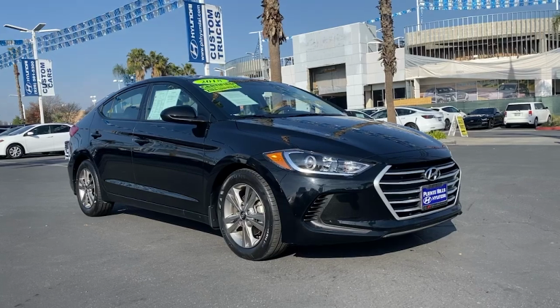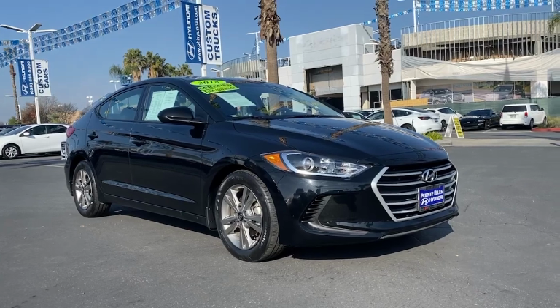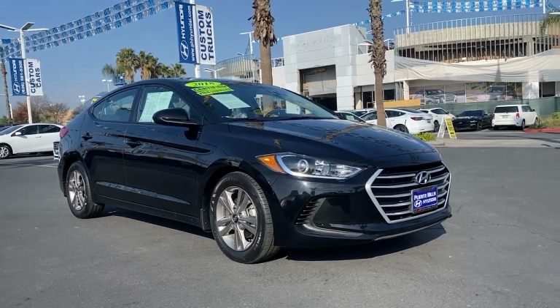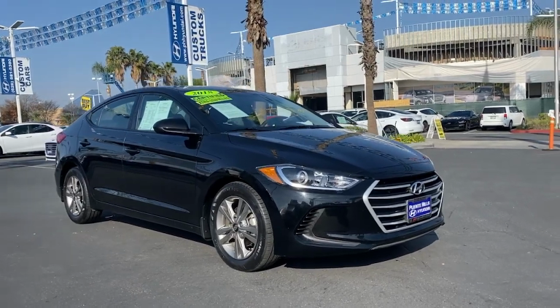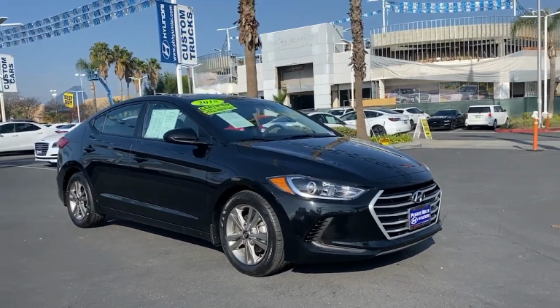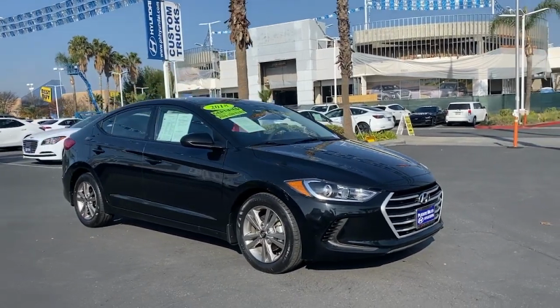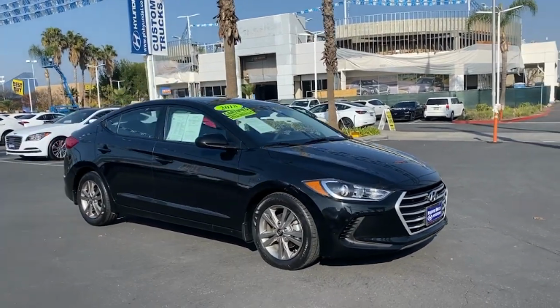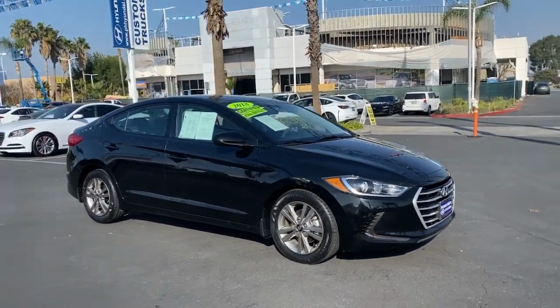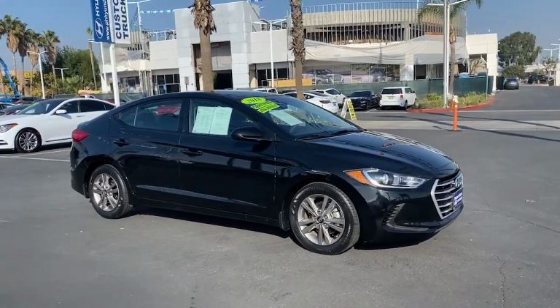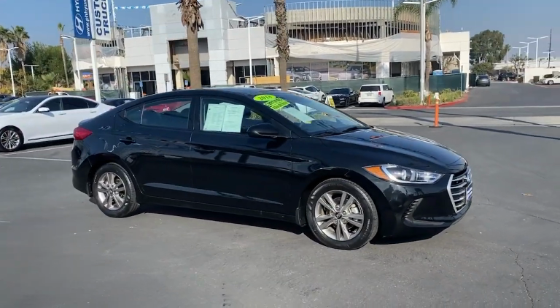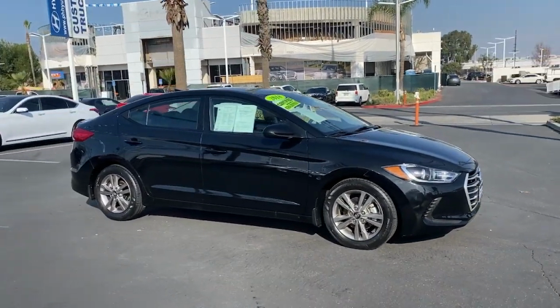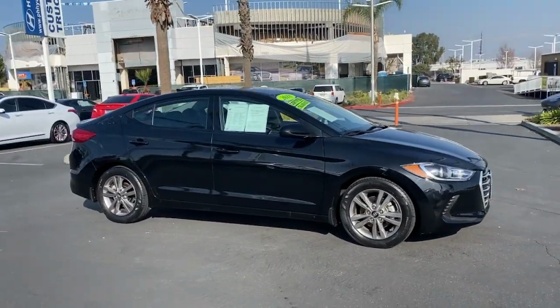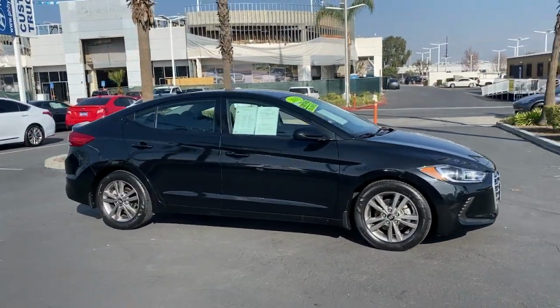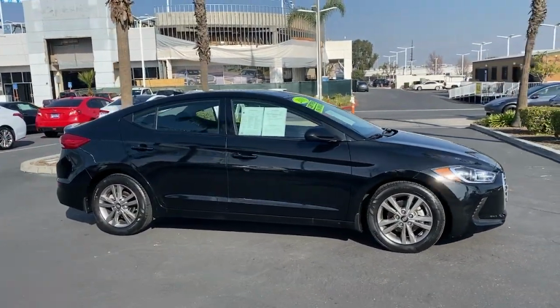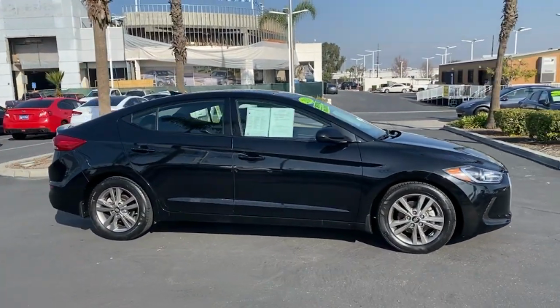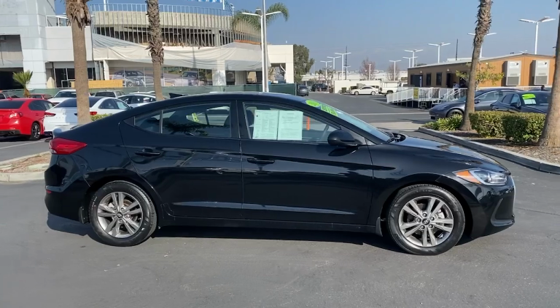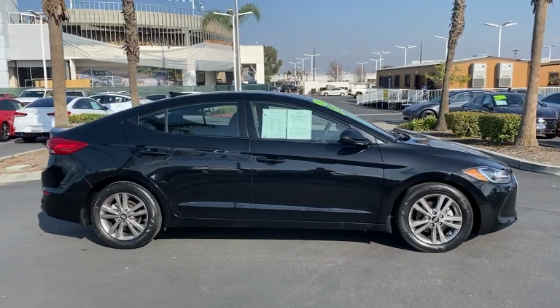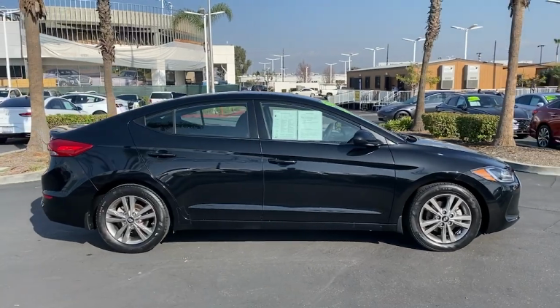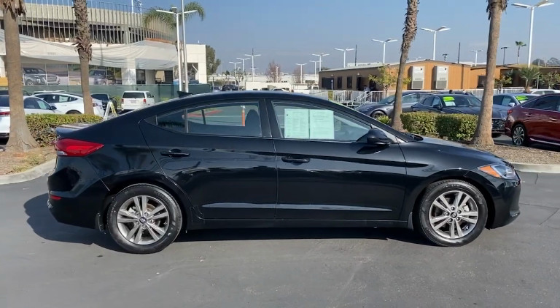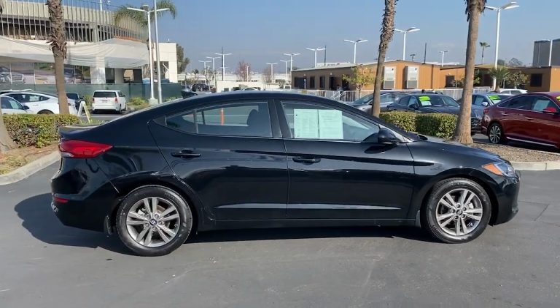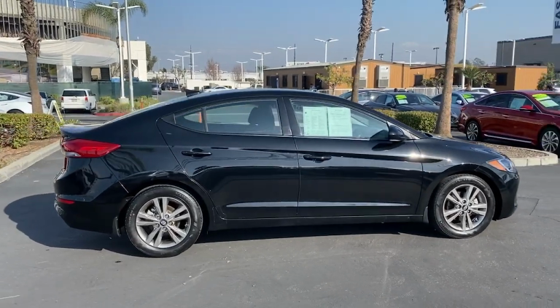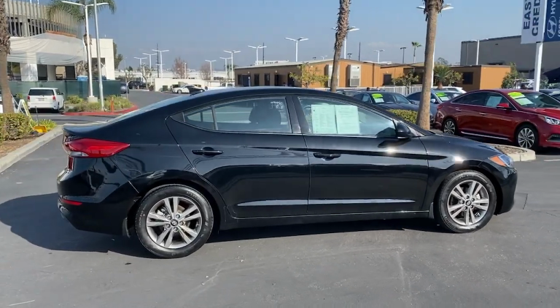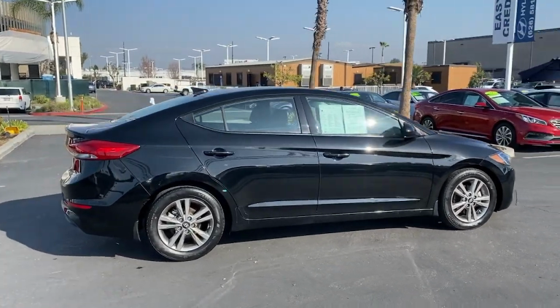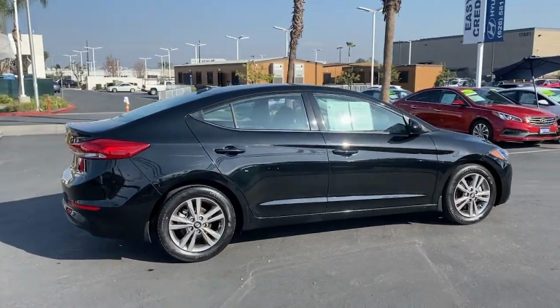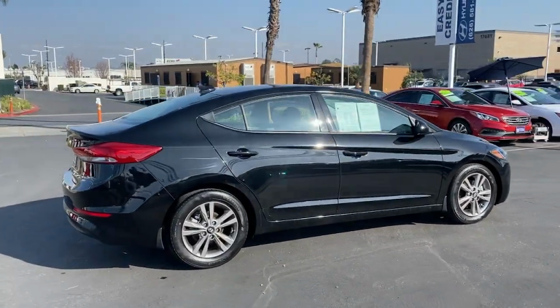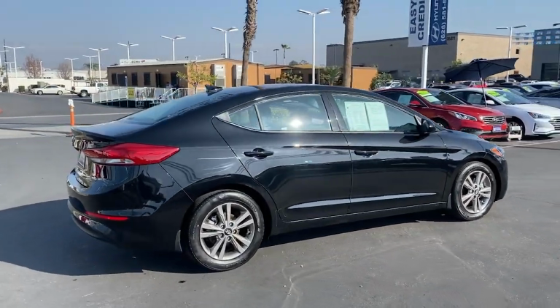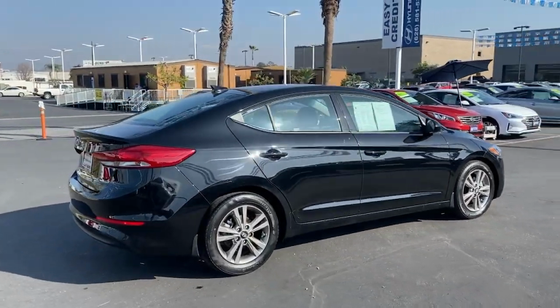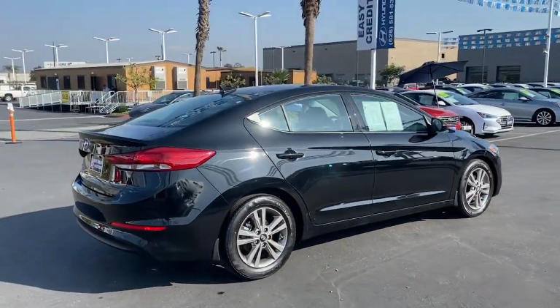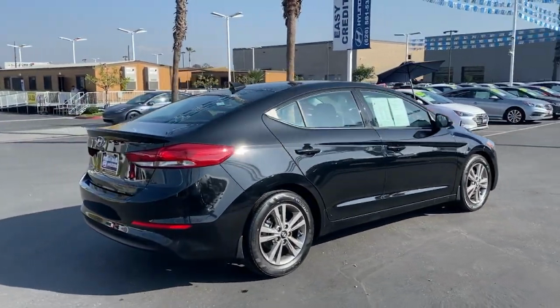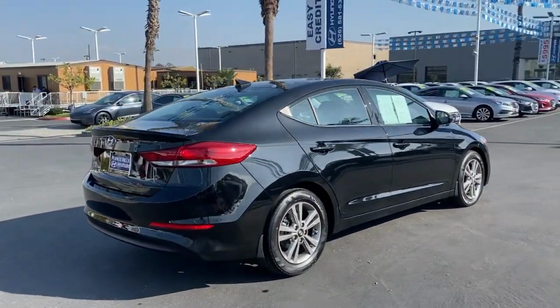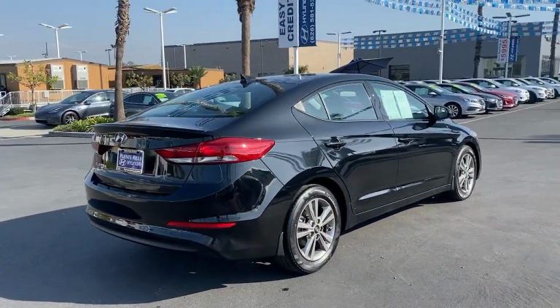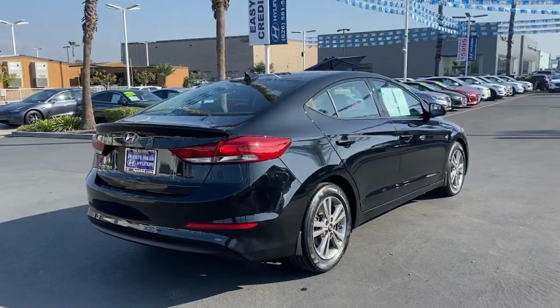Looking for your dream car? It could be the 2018 Hyundai Elantra. This vehicle is an outstanding buy with fewer than 25,000 miles on the odometer.